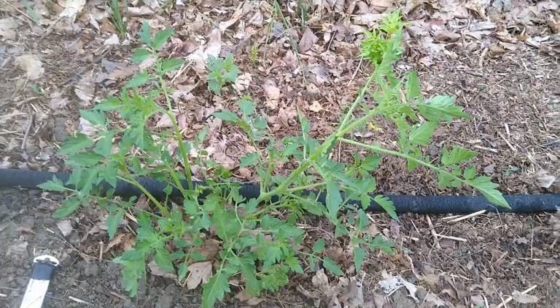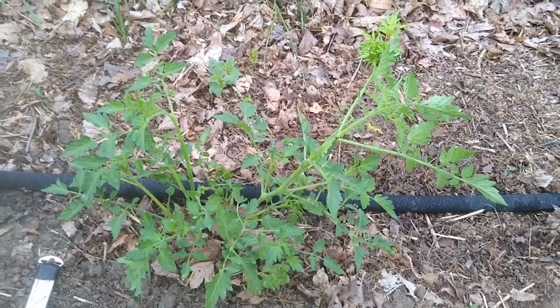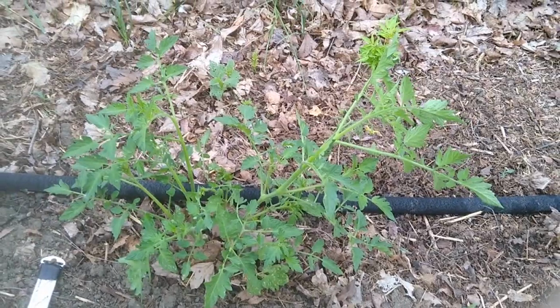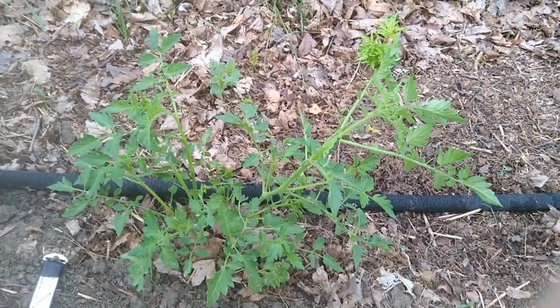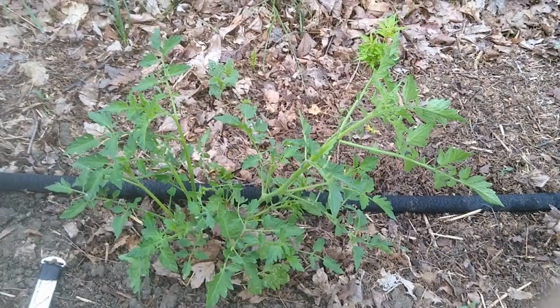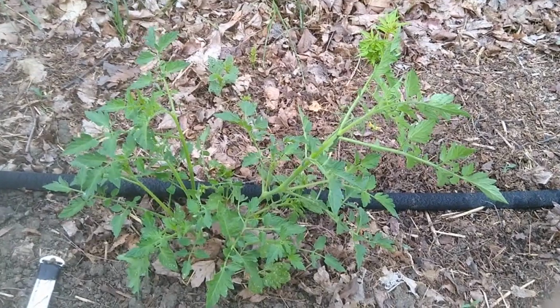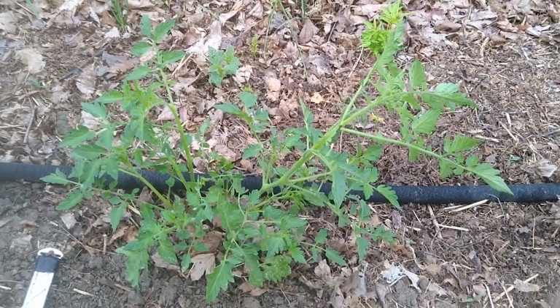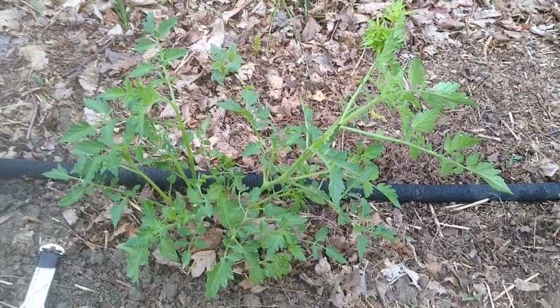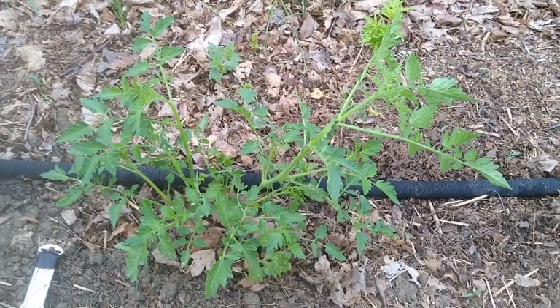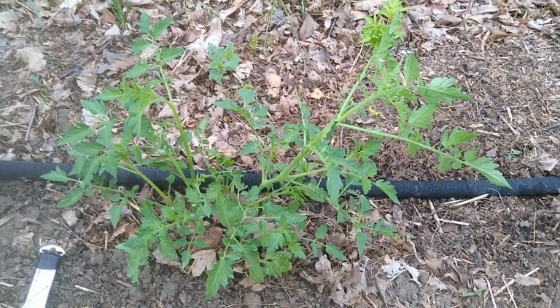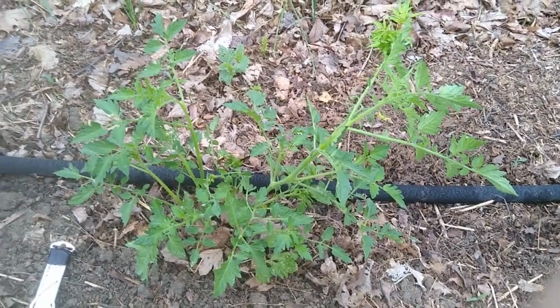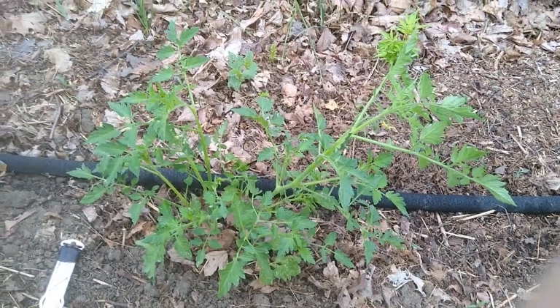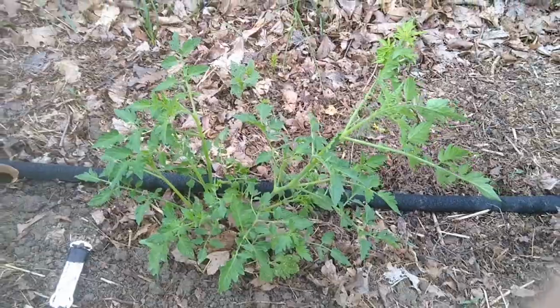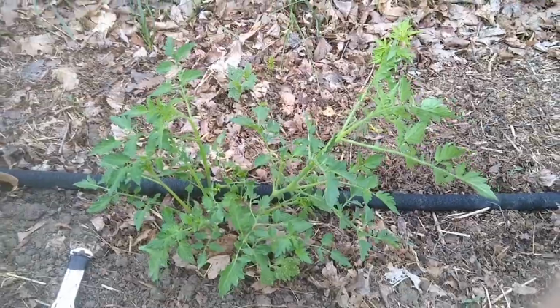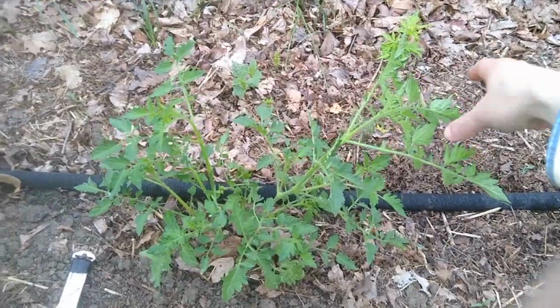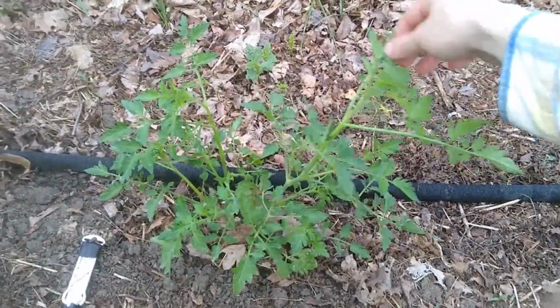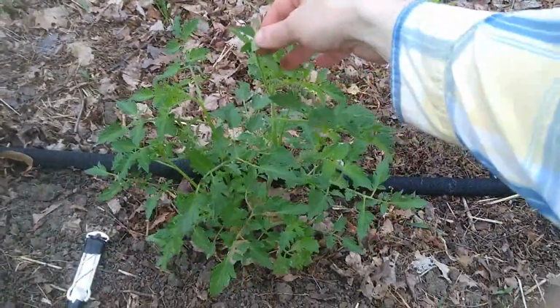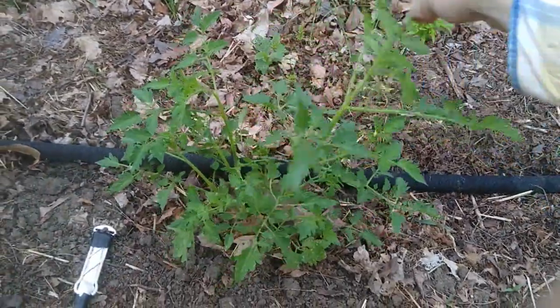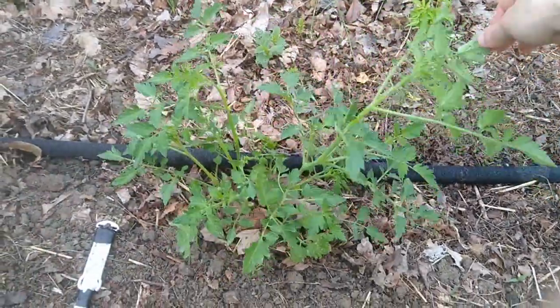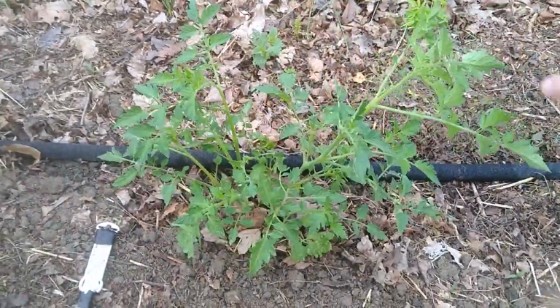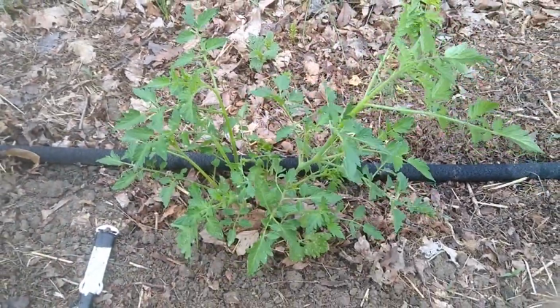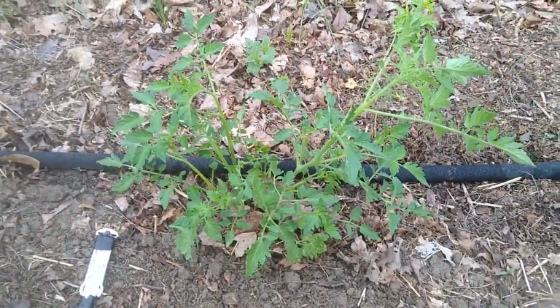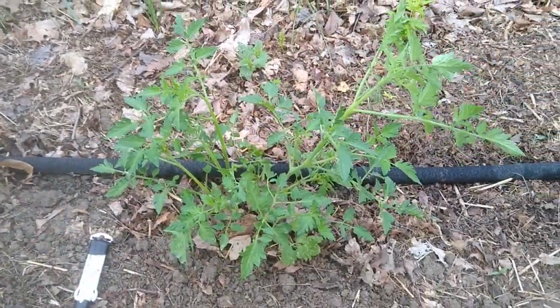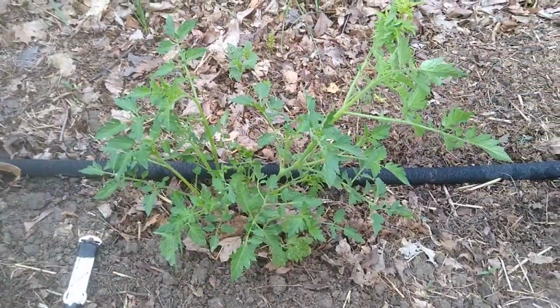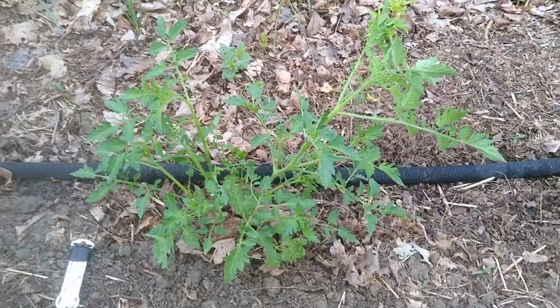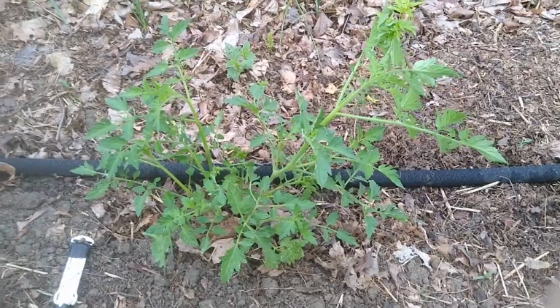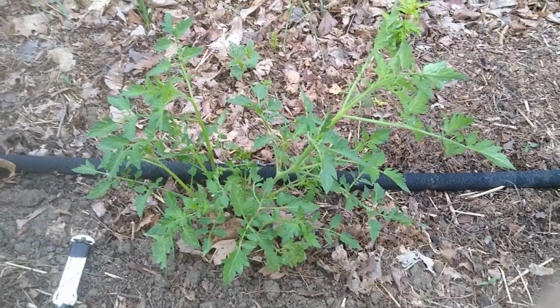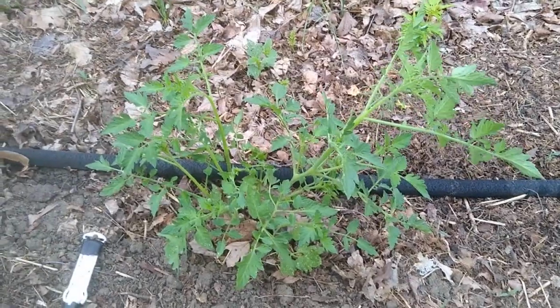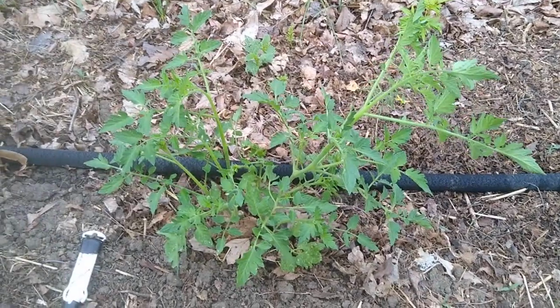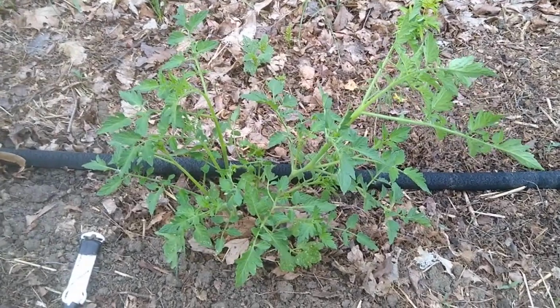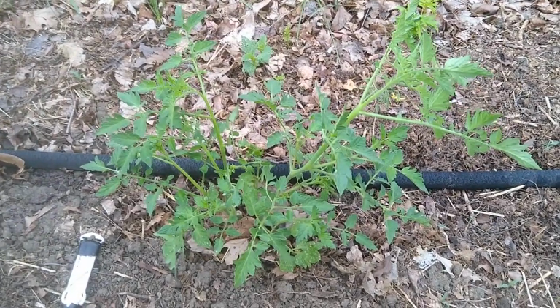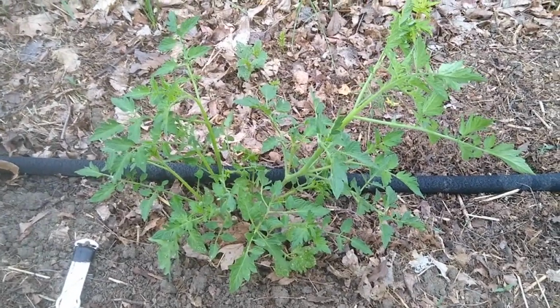So these are the tomatoes we planted last time. You can see it's kind of a big mess and there's lots of stuff going on in here, so let's look at how to tell what's what in there.